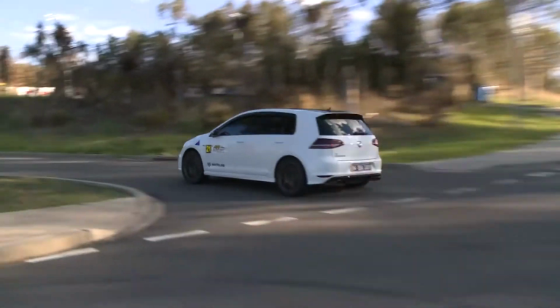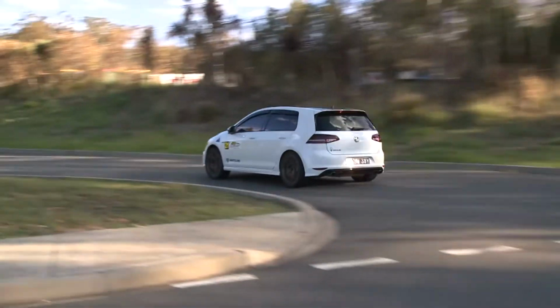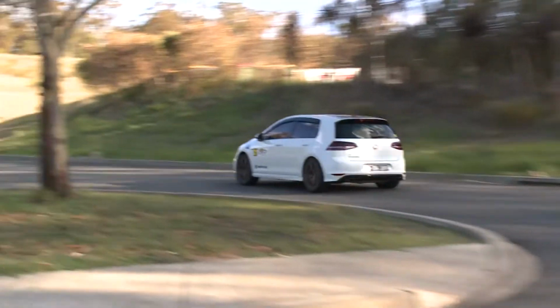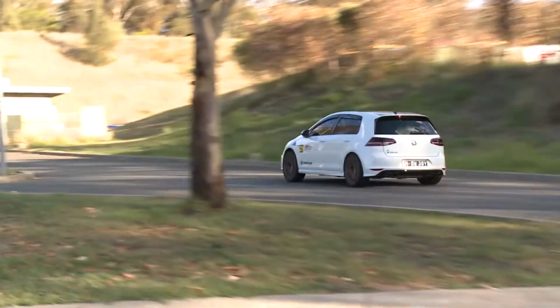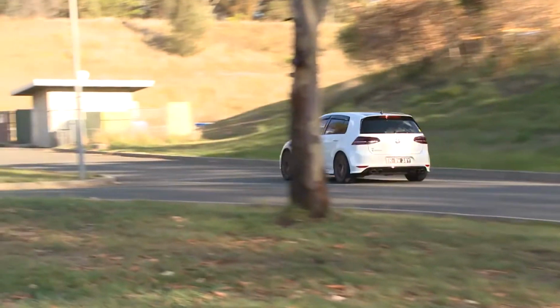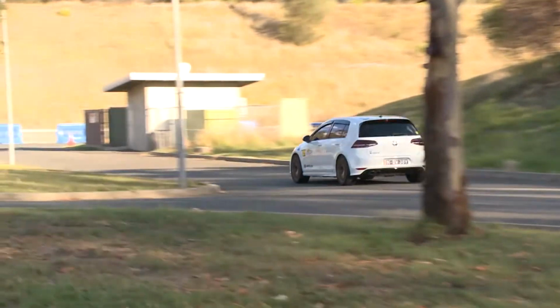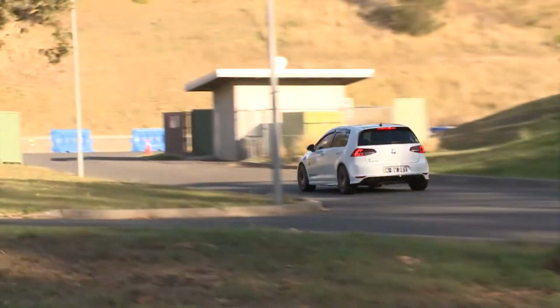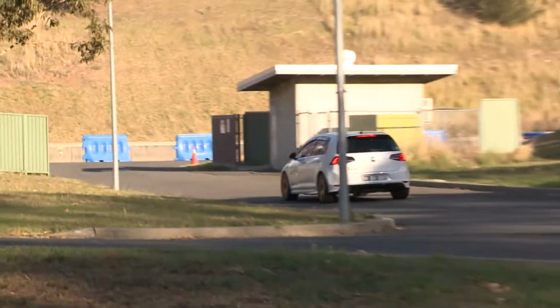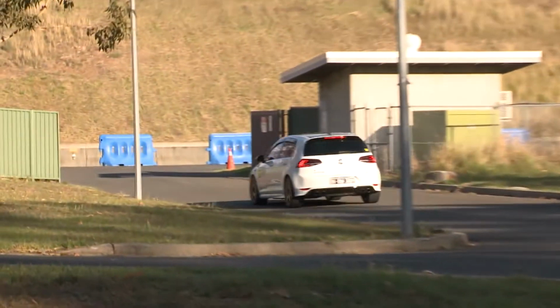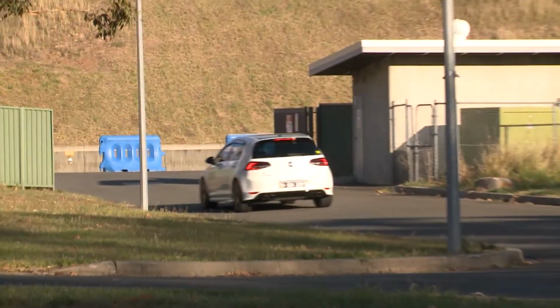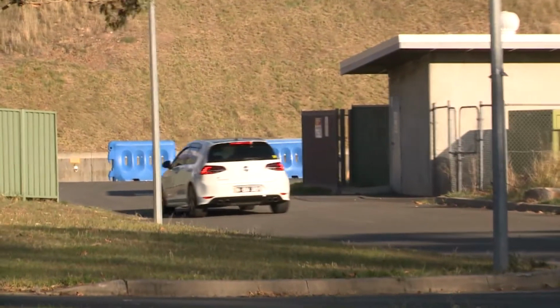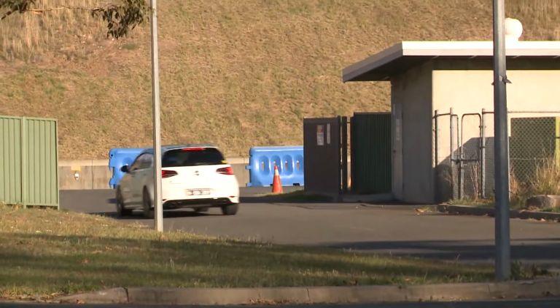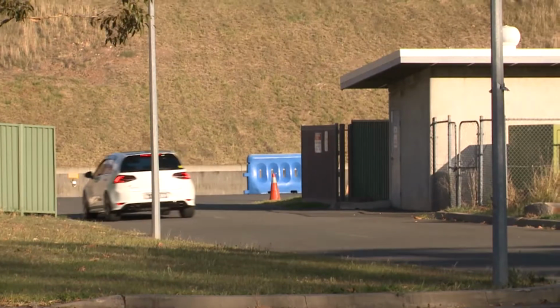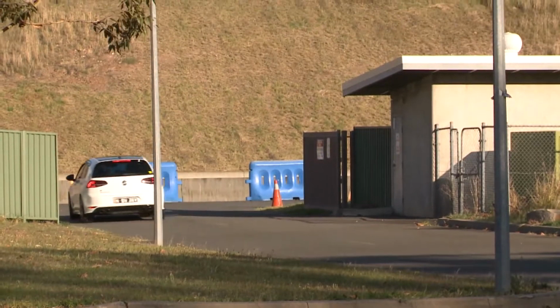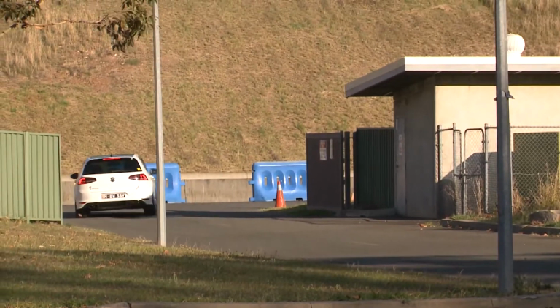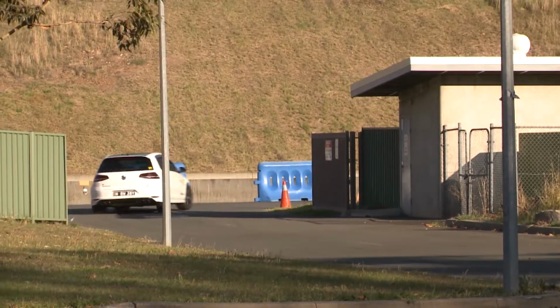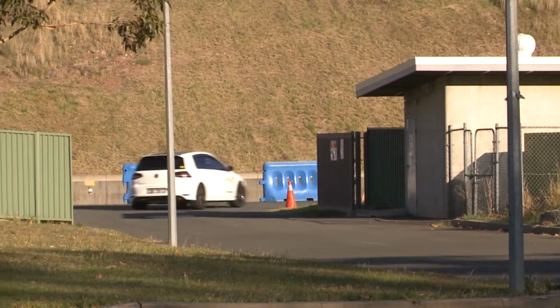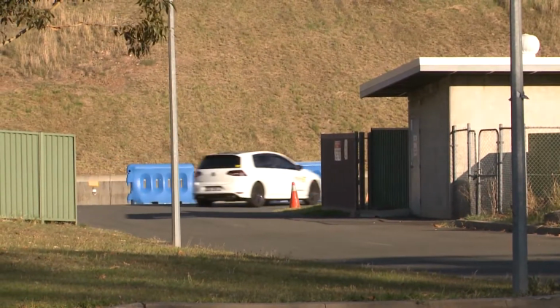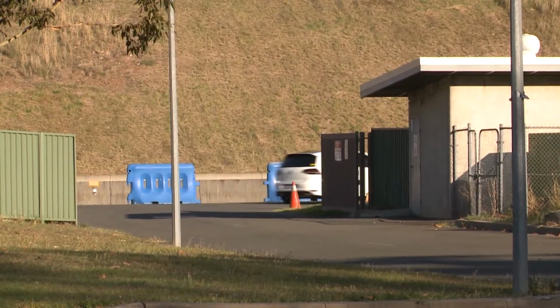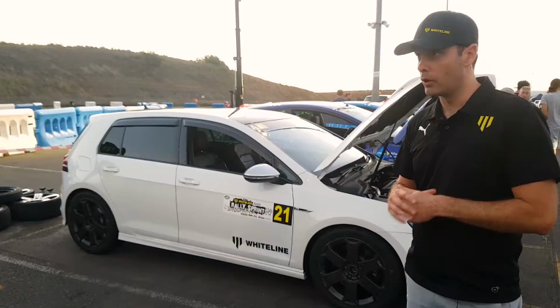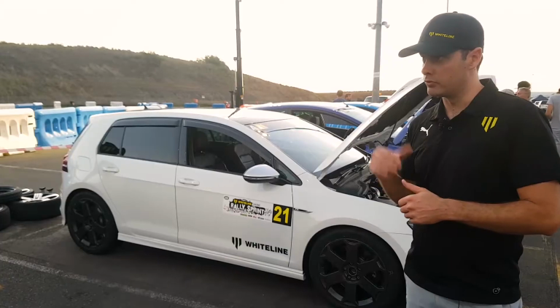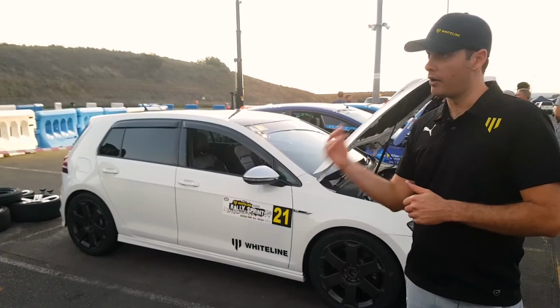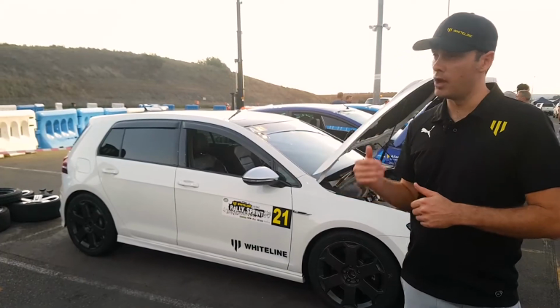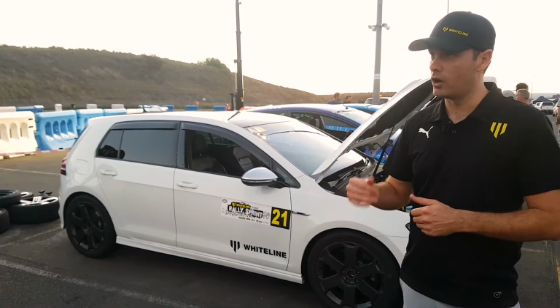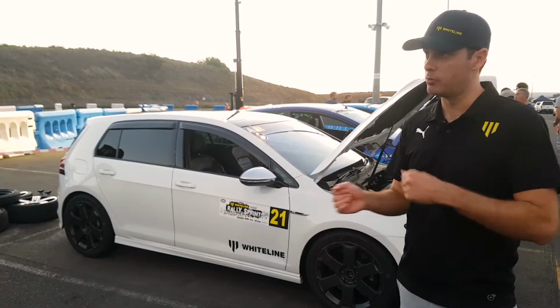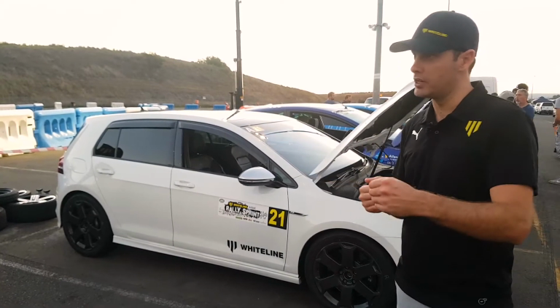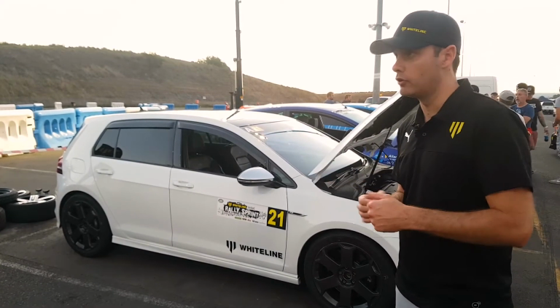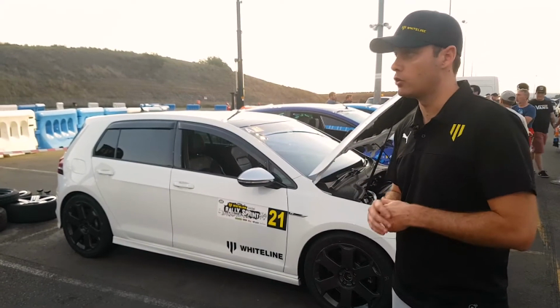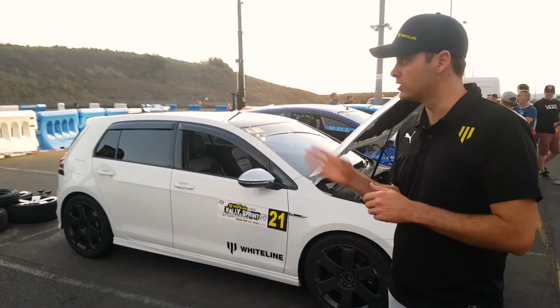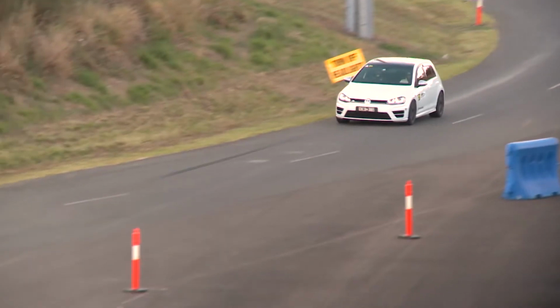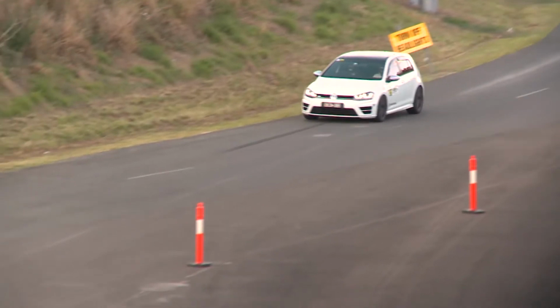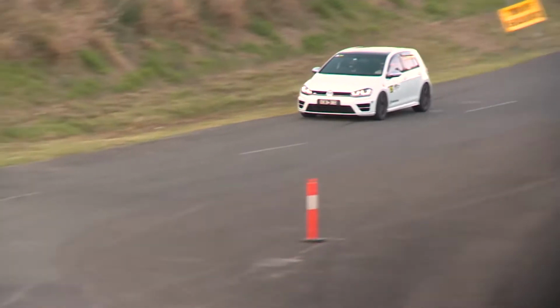The car's done a couple of runs here. The driver's really, really impressed with the neutralised understeer, where it was very much kind of pushing through those corners — there's a lot of tight bends.